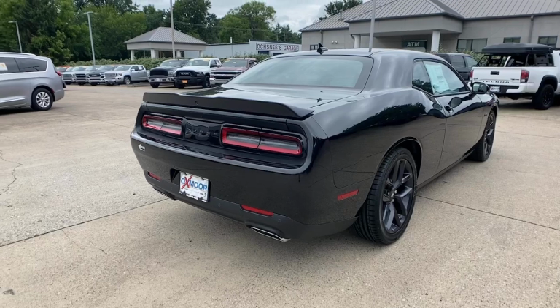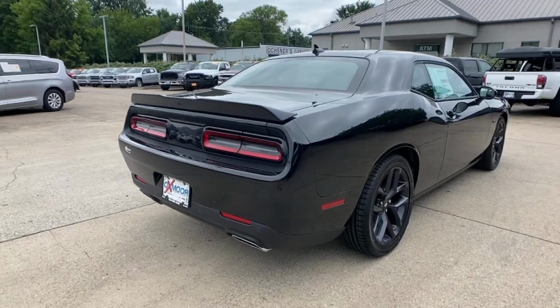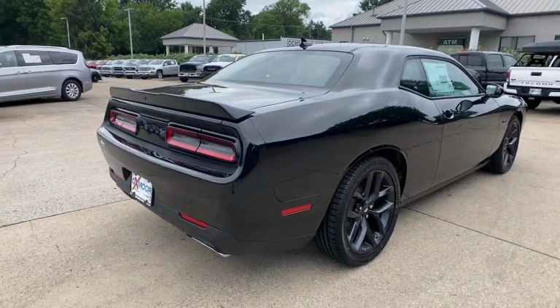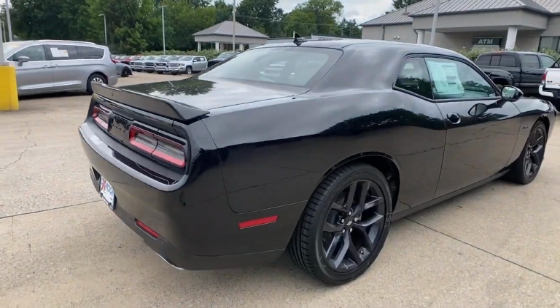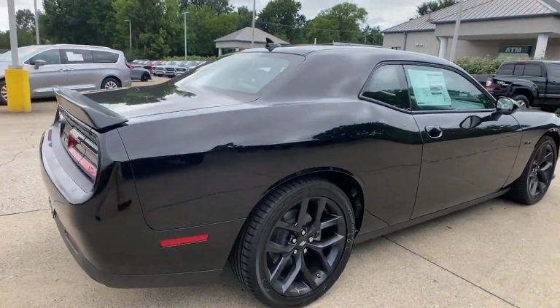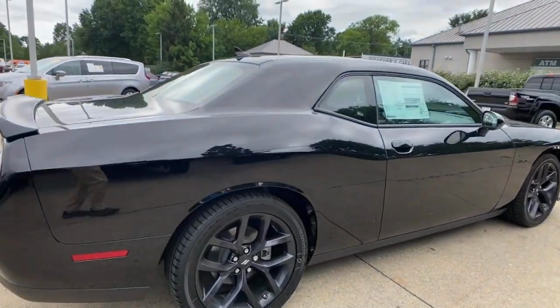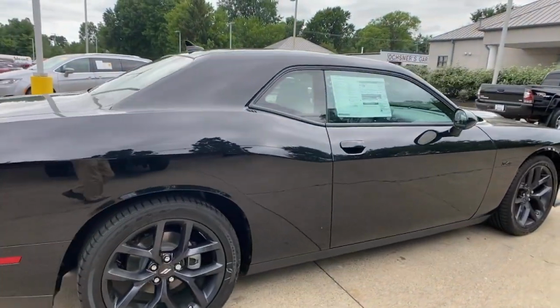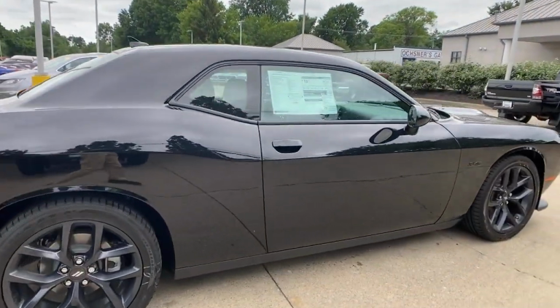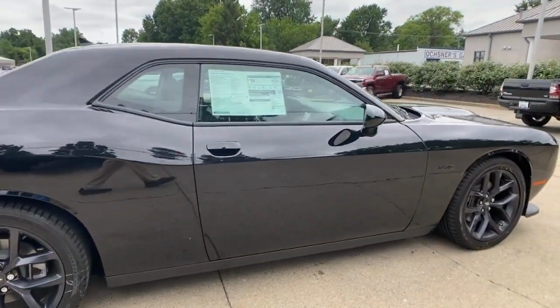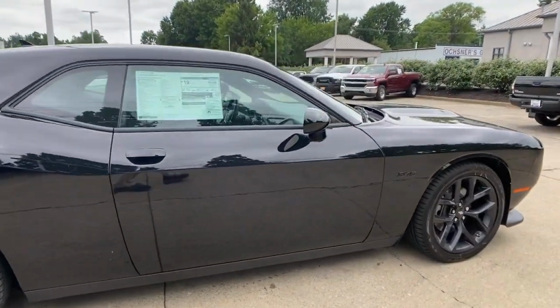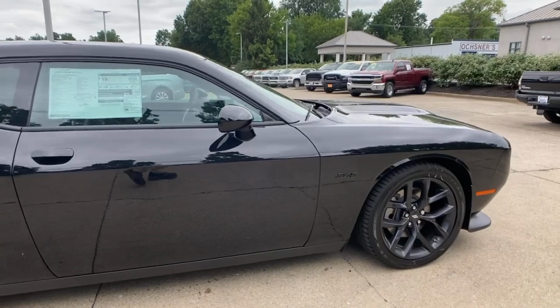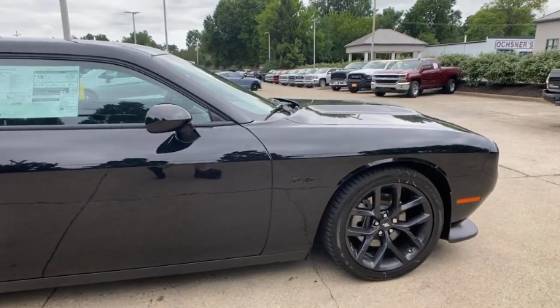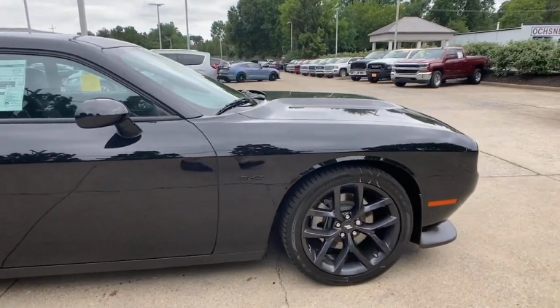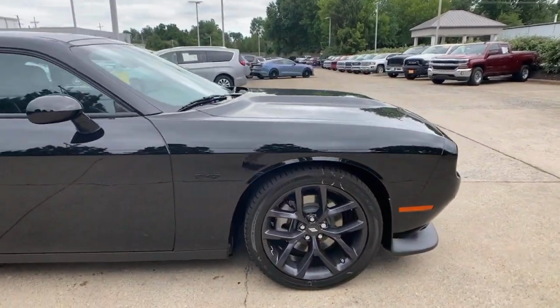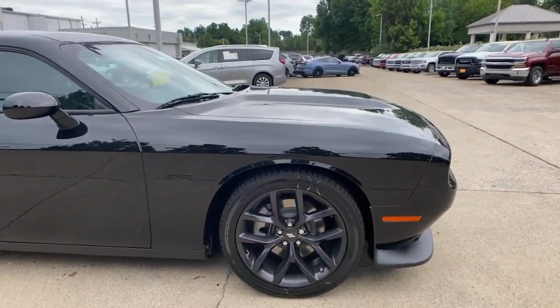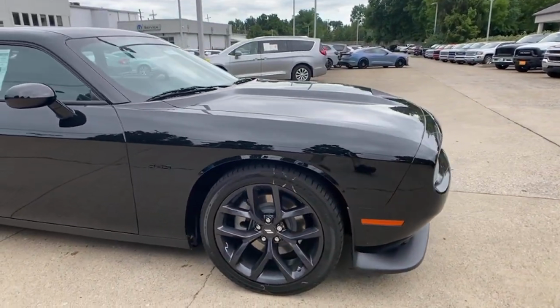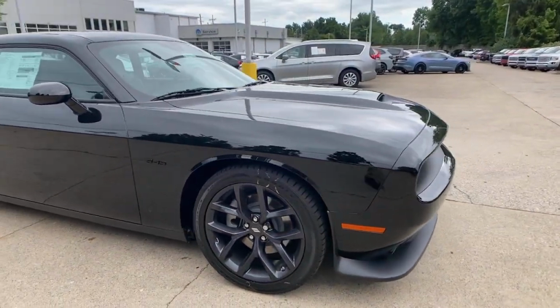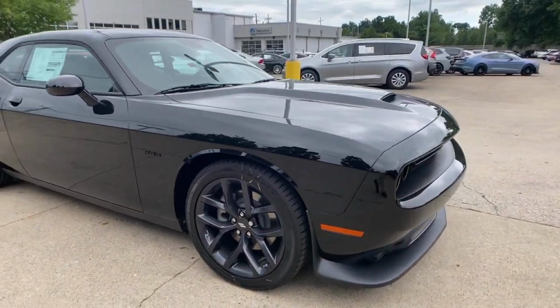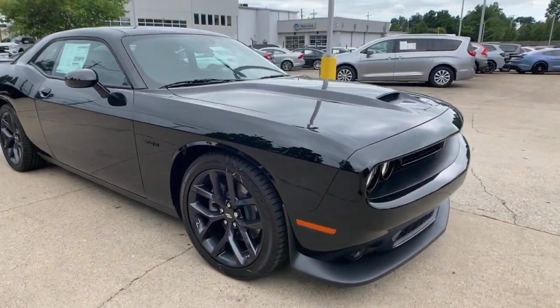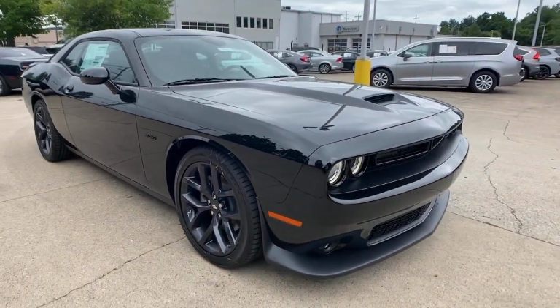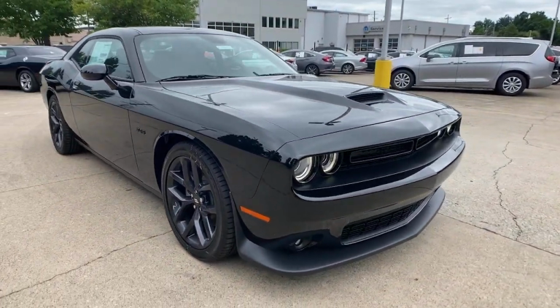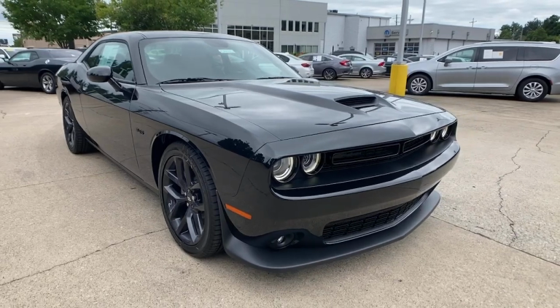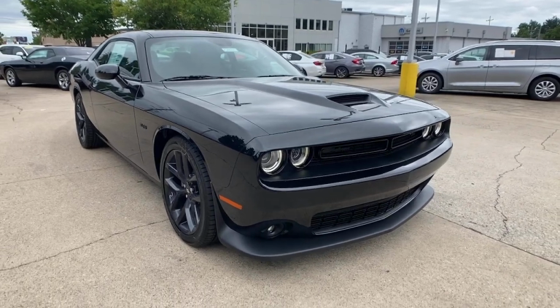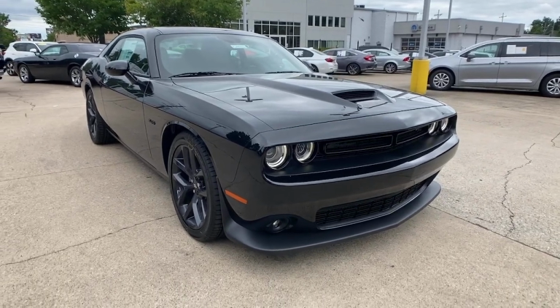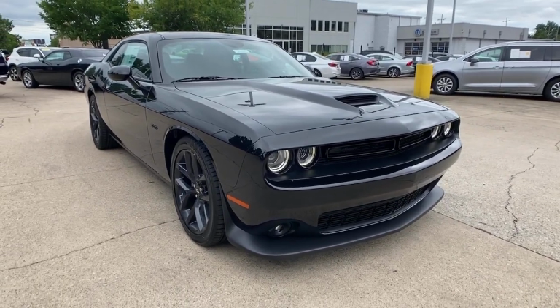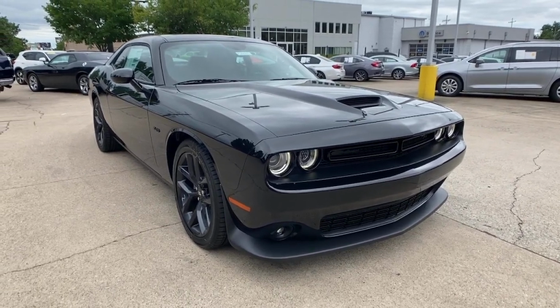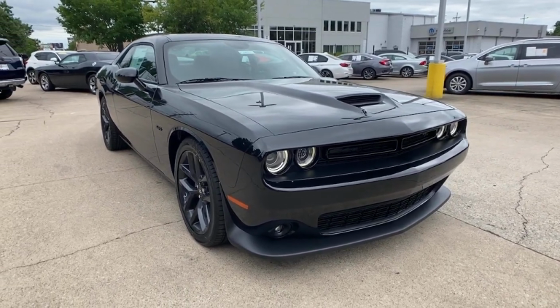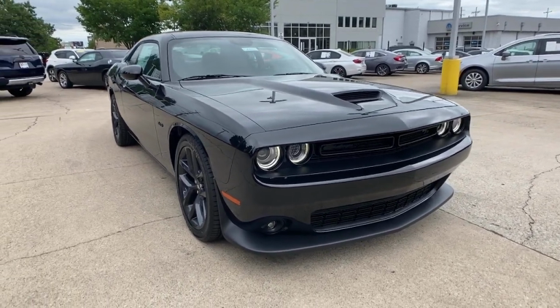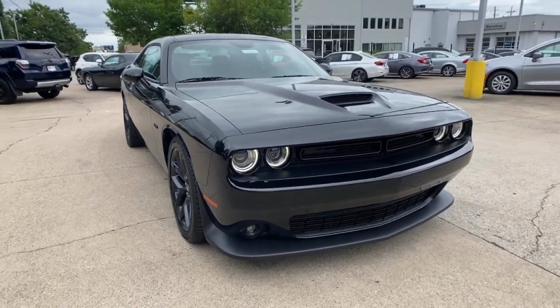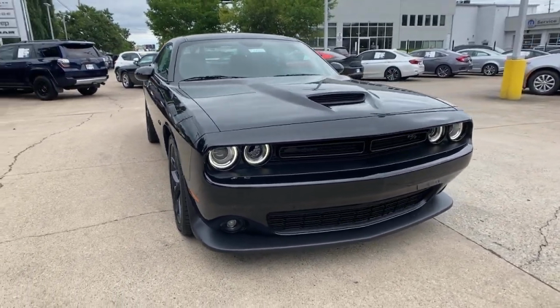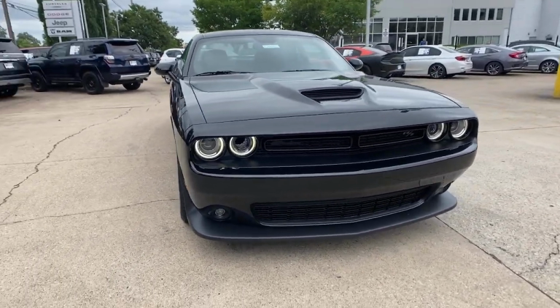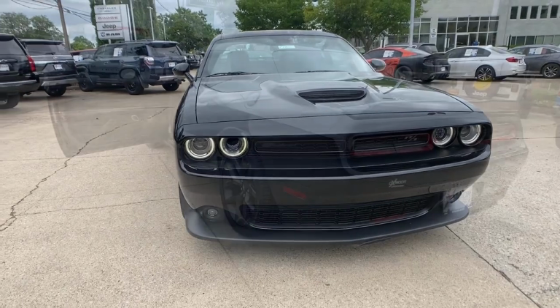Get a feel for the 2023 Dodge Challenger. The Challenger delivers menacing power, controlled handling, advanced cockpit technology, fine craftsmanship, interior comfort, and engineering that prioritizes safety and efficiency.